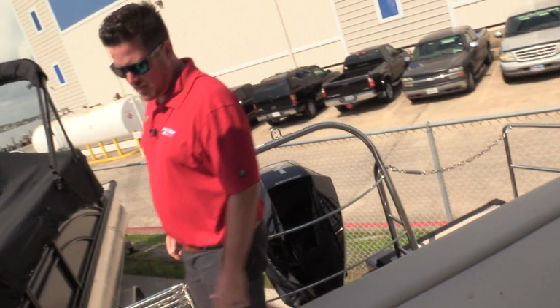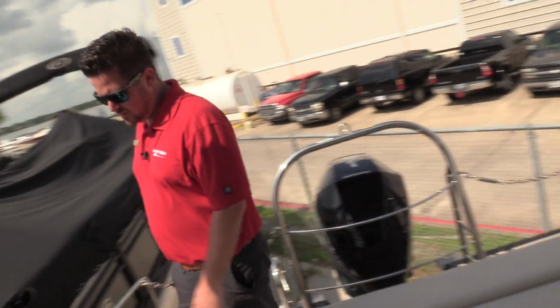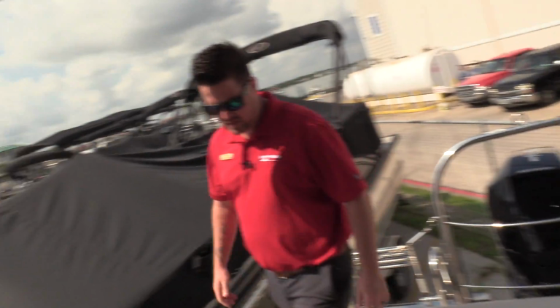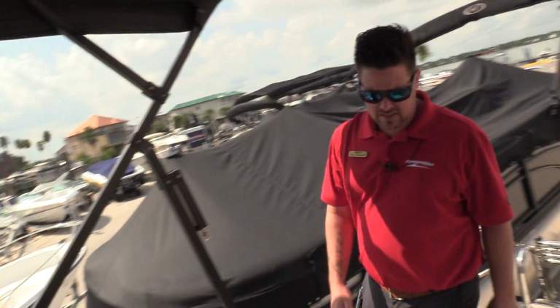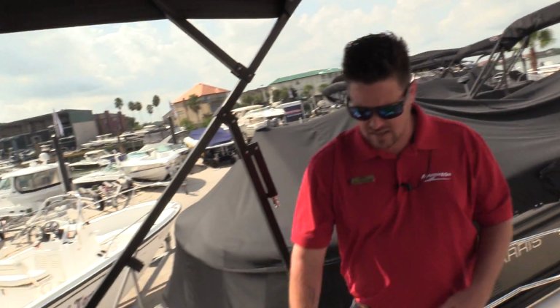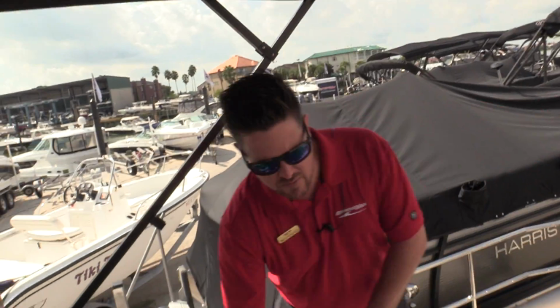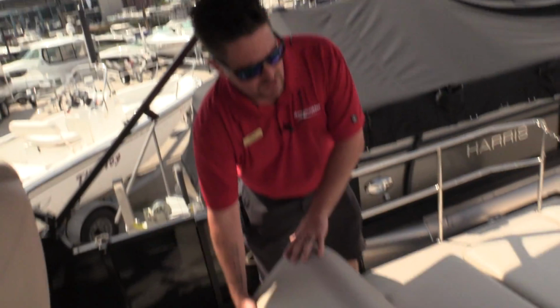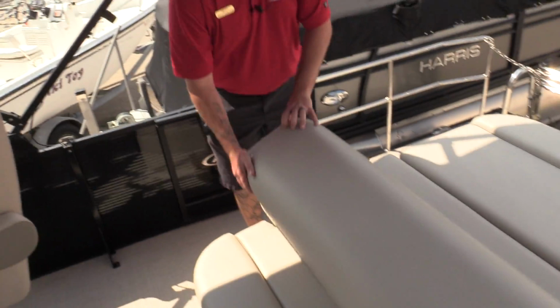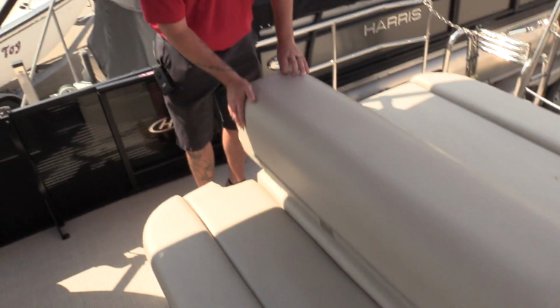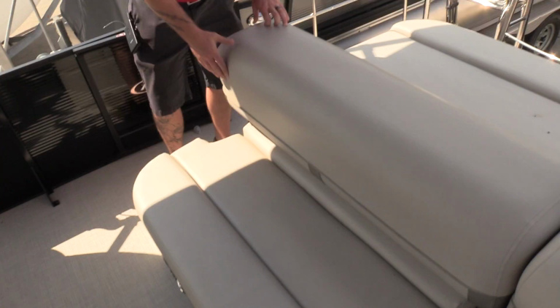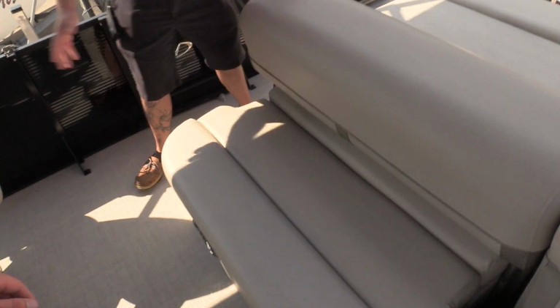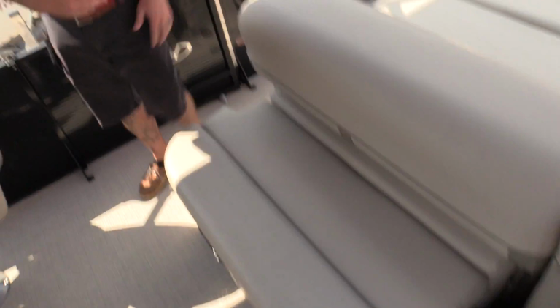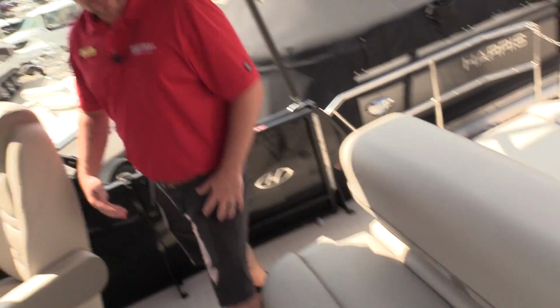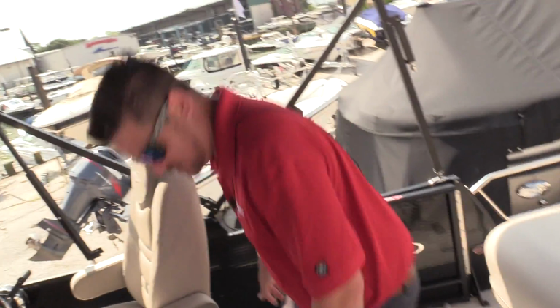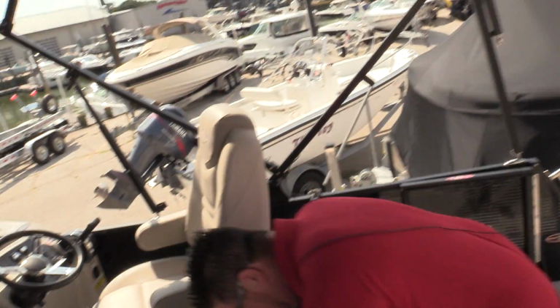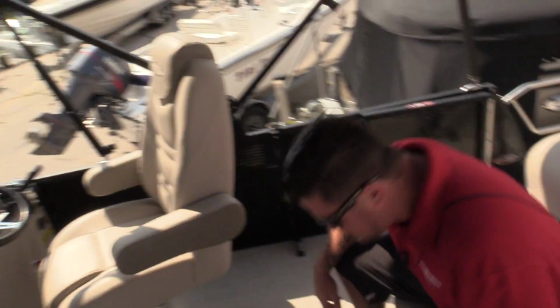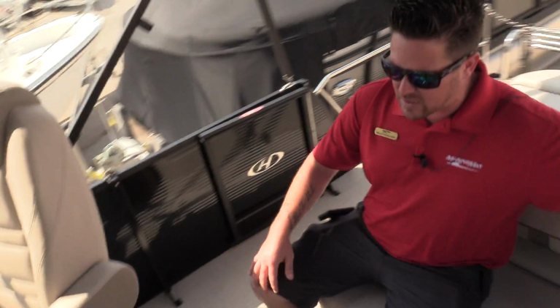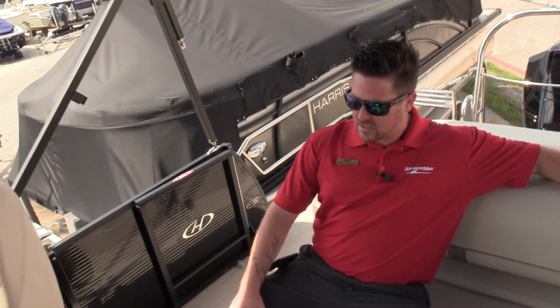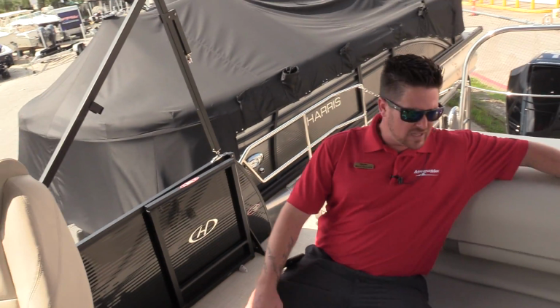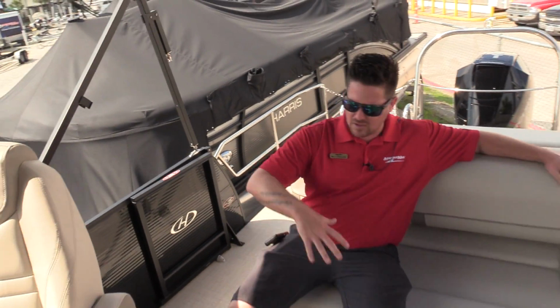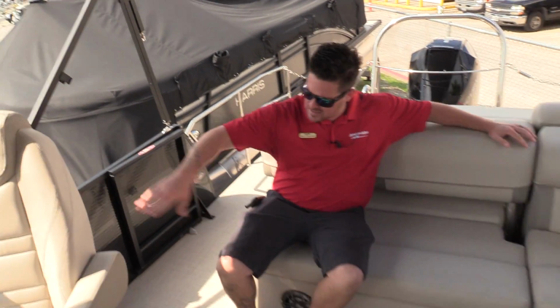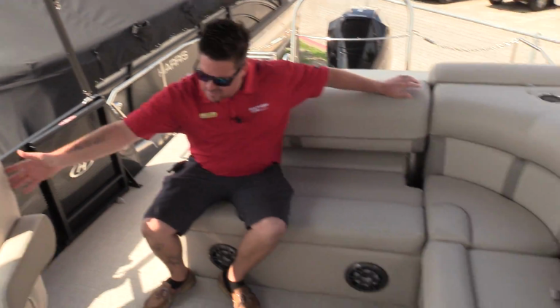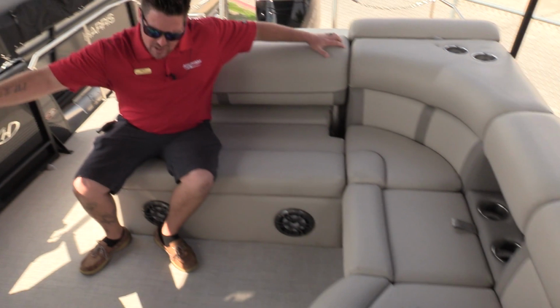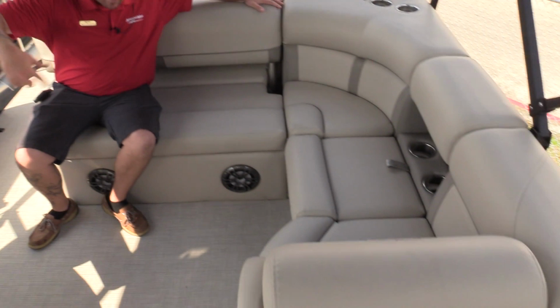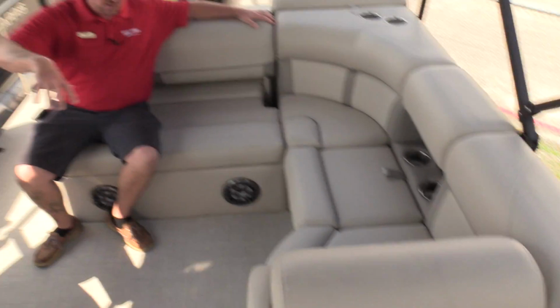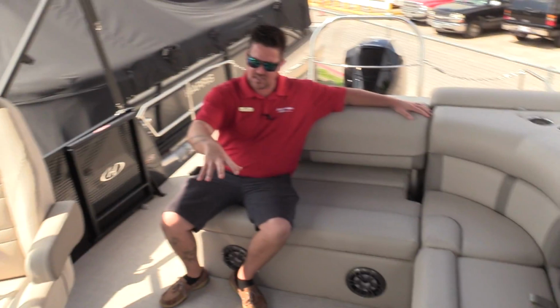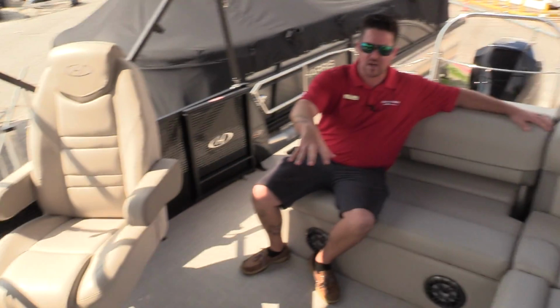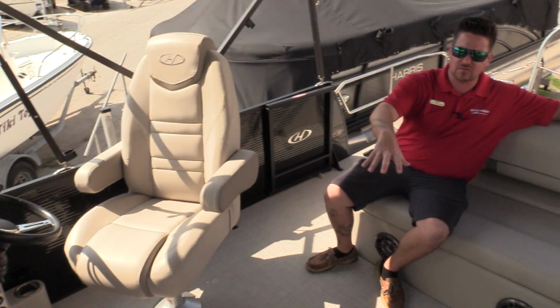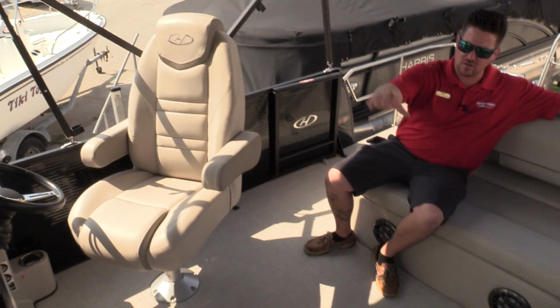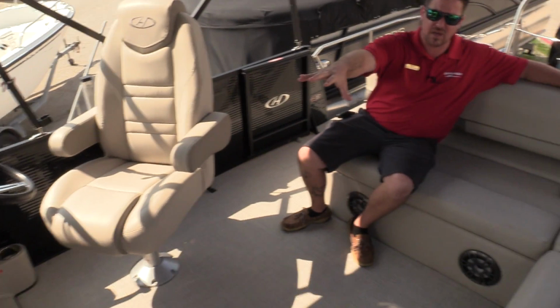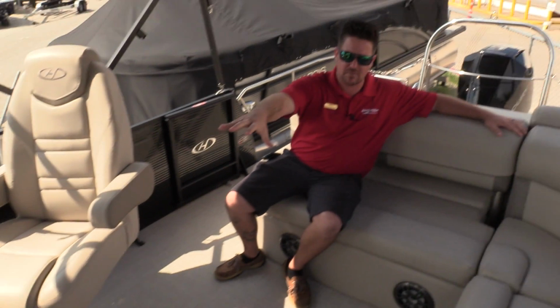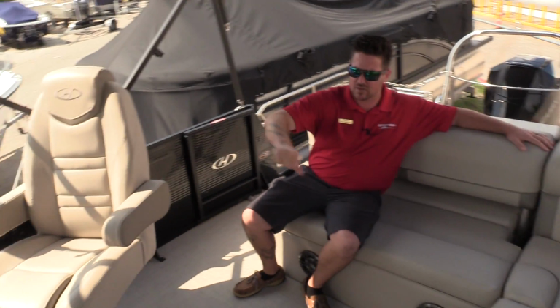Moving forward, I want to show you this backrest that moves back and forward. You can definitely sit in it facing this way — just relax with your friends. The captain's chair swivels and you can put a table right here if you want, or you can mount the table in the front.